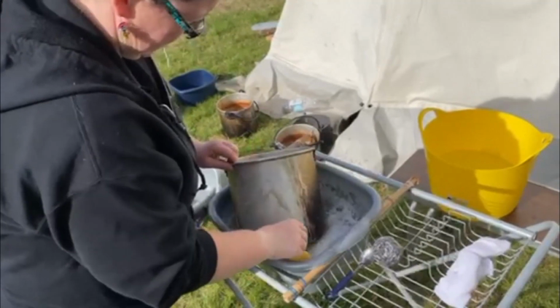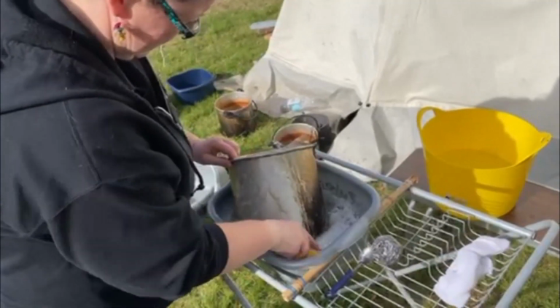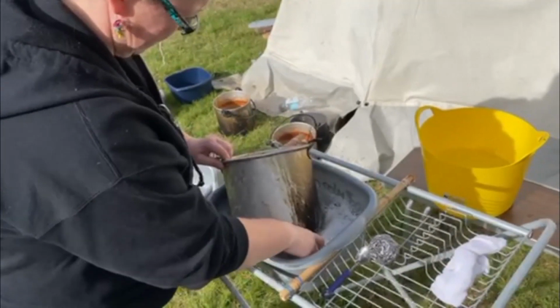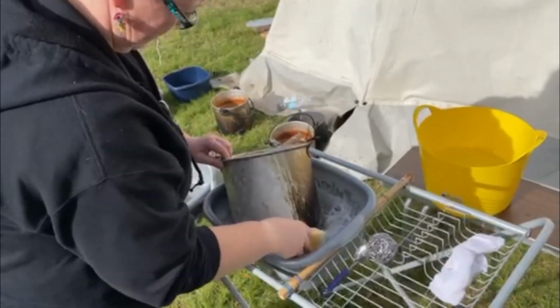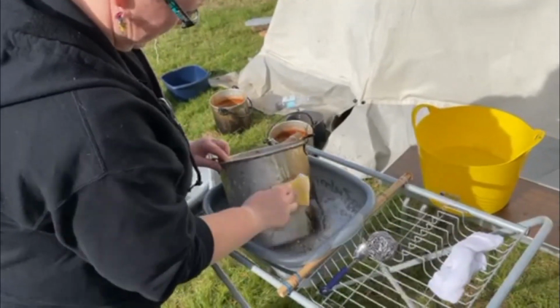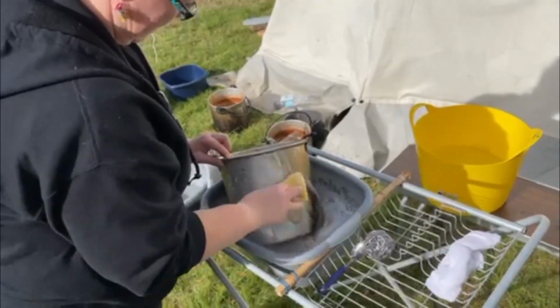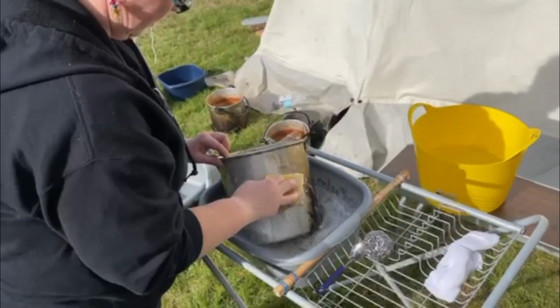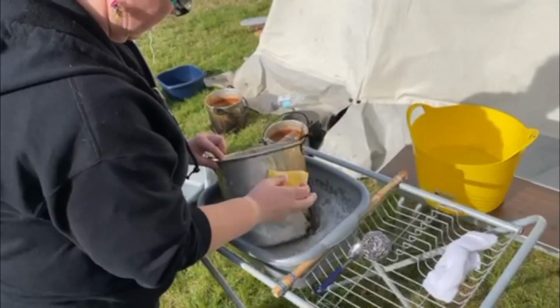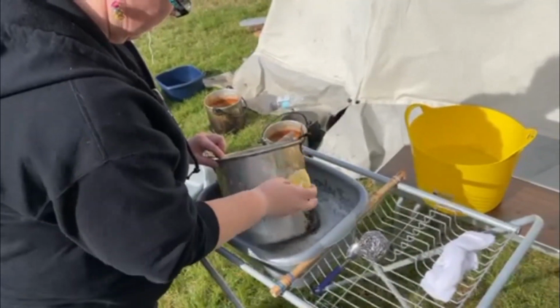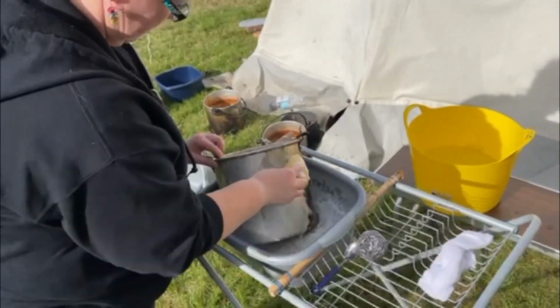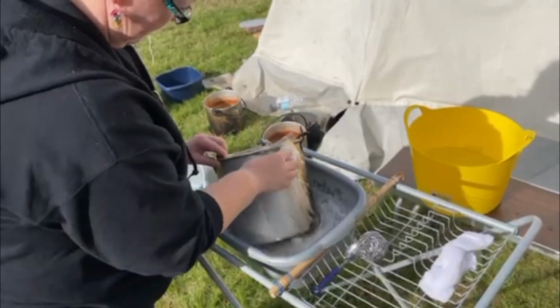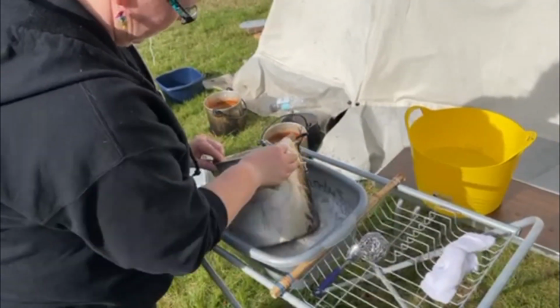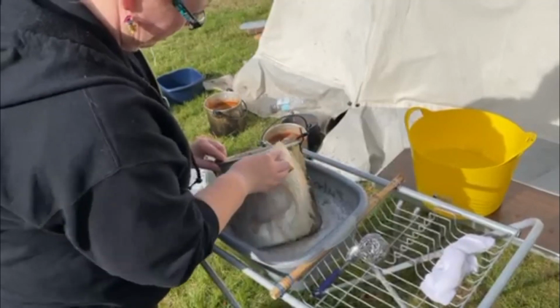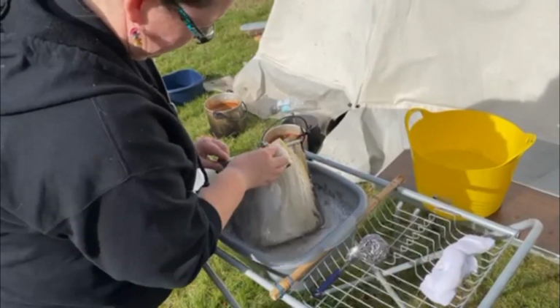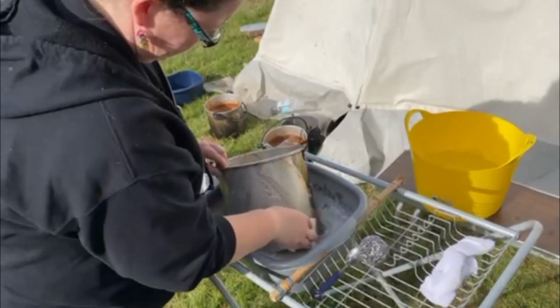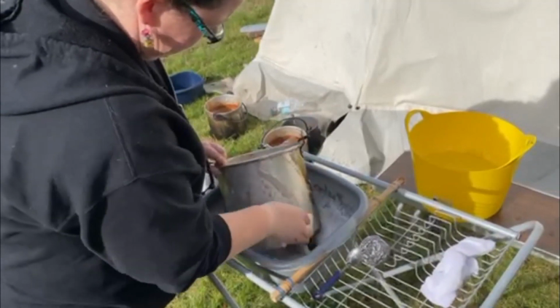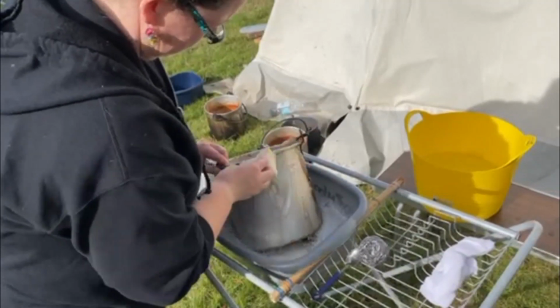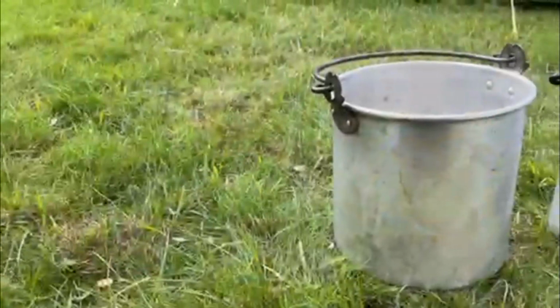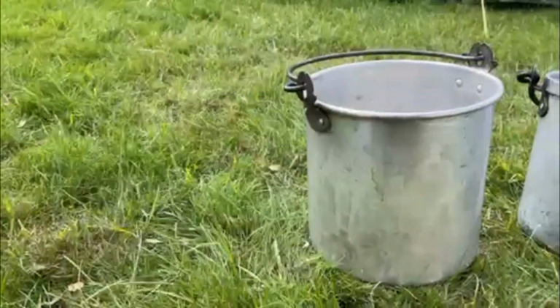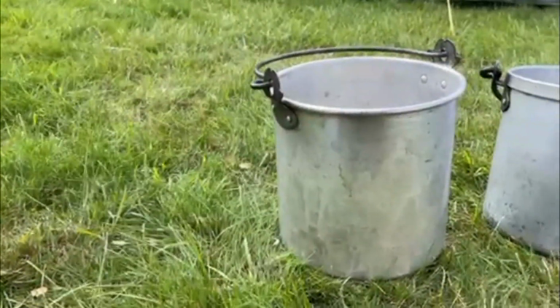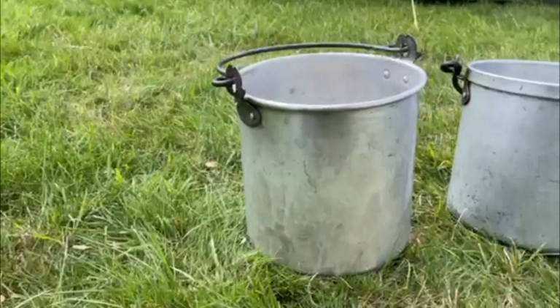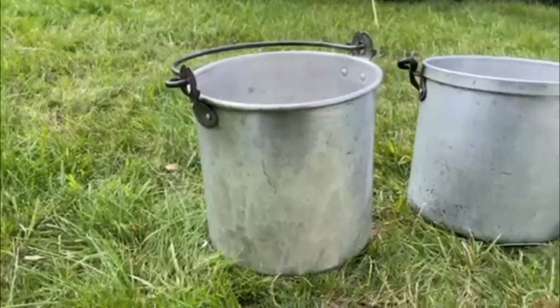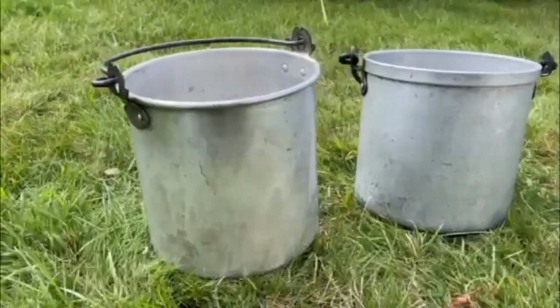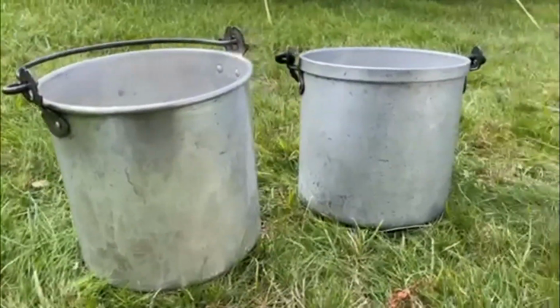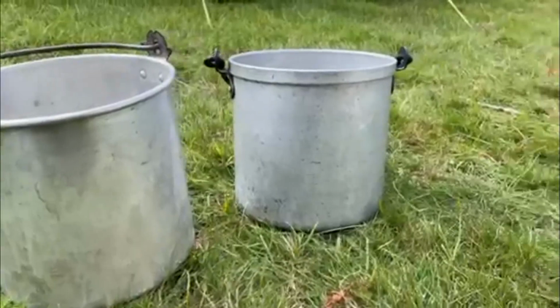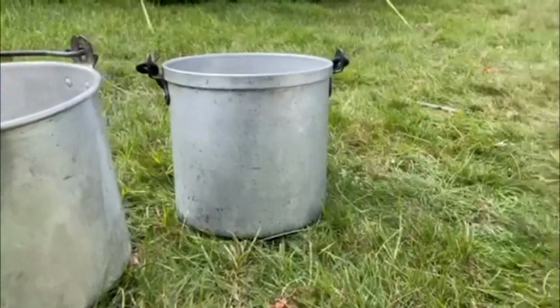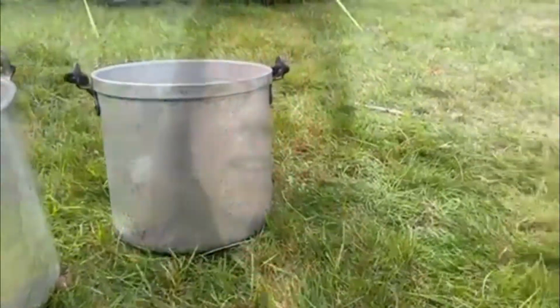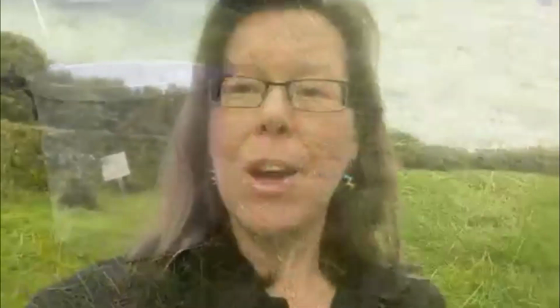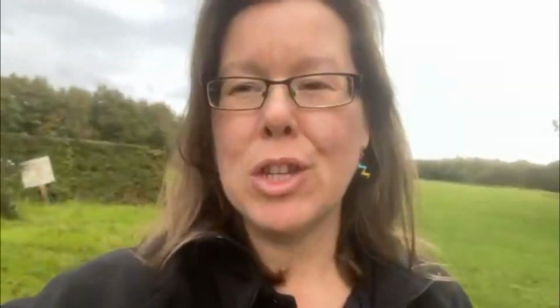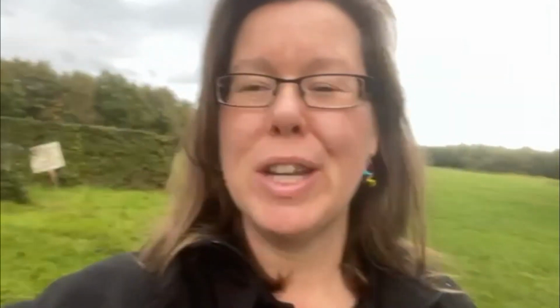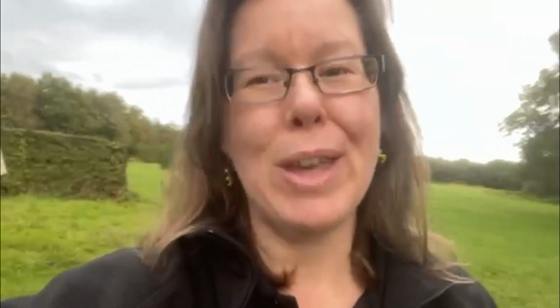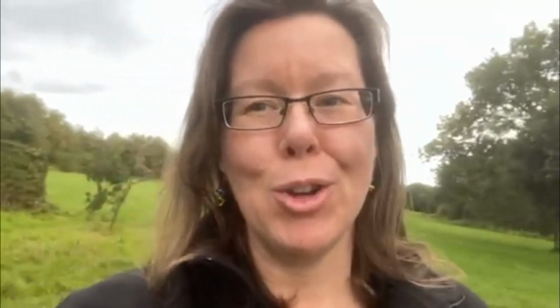As you can see, the coating has worked and the pans are really easily cleaned. Hope you've enjoyed the video. Thanks for watching.